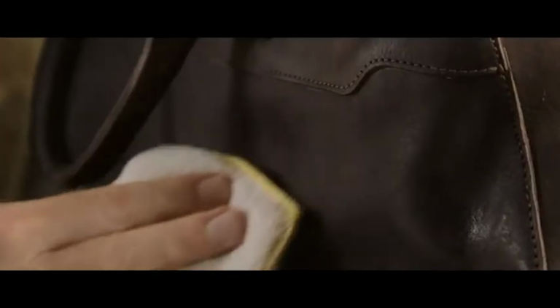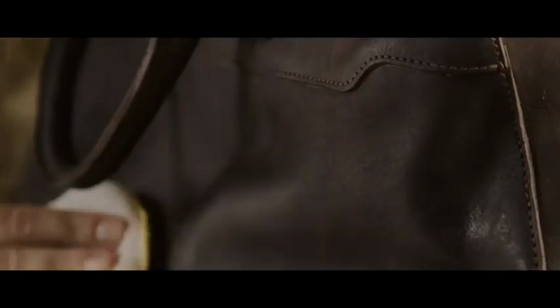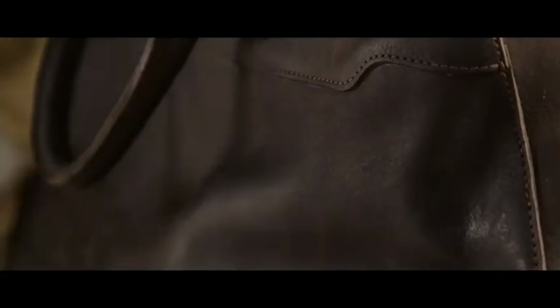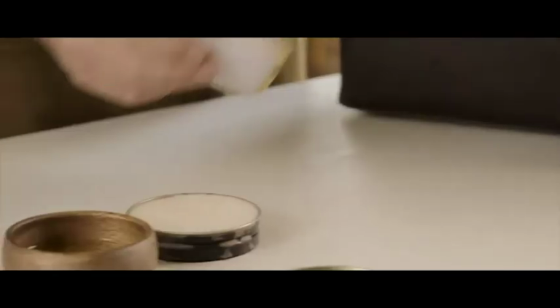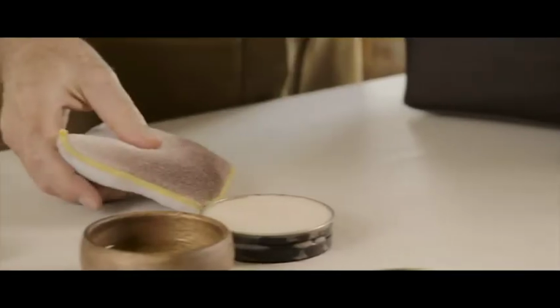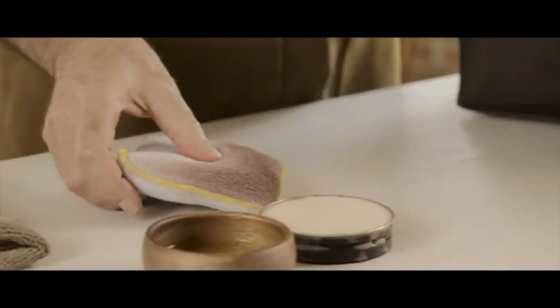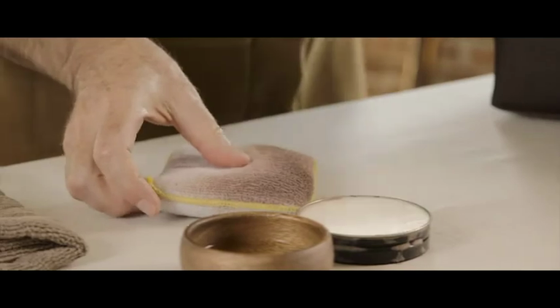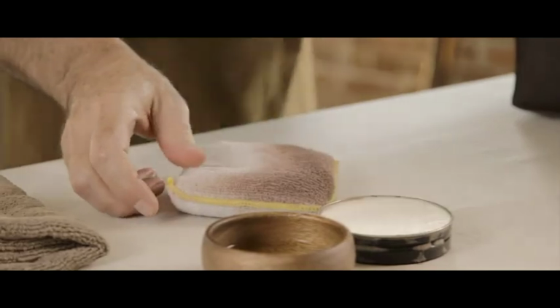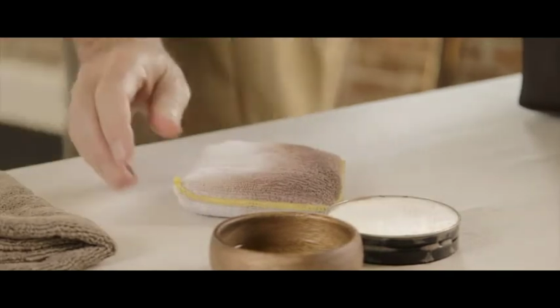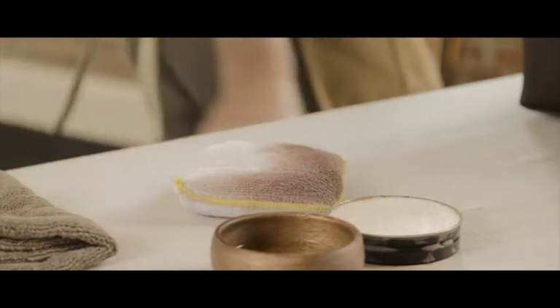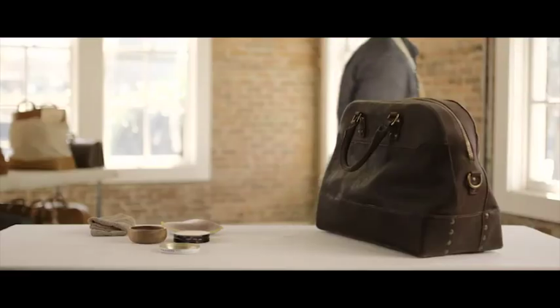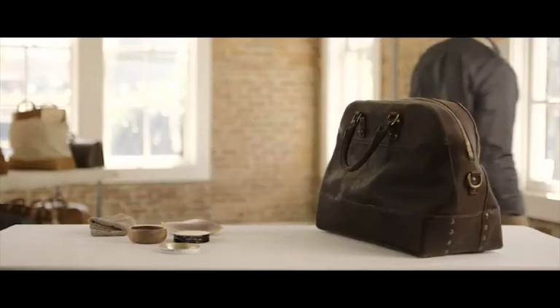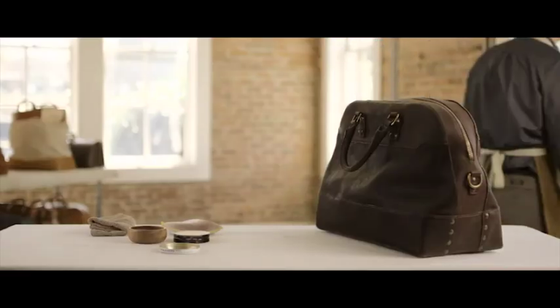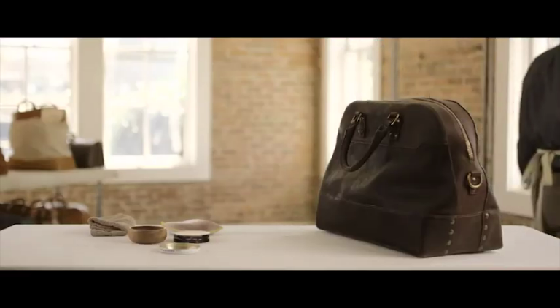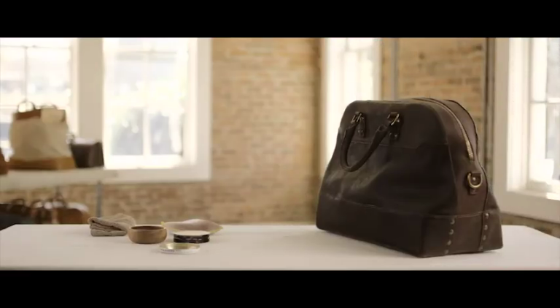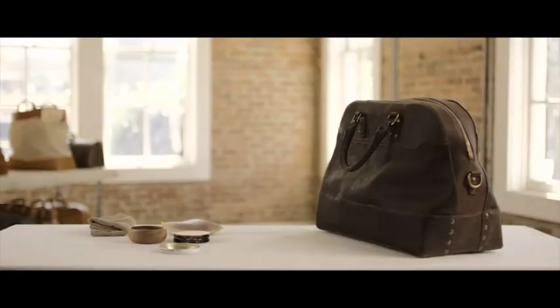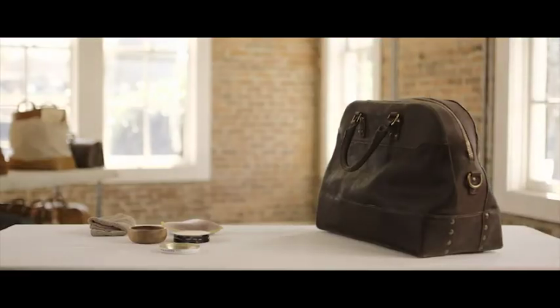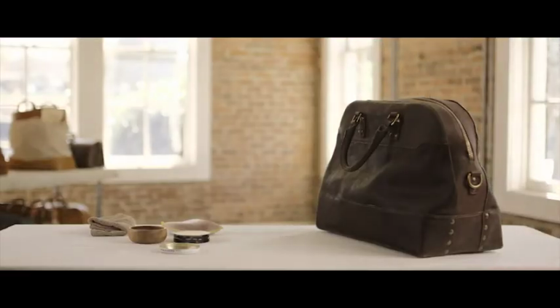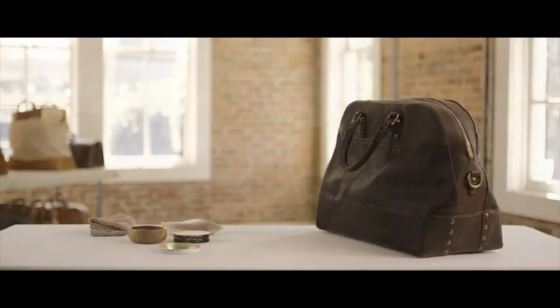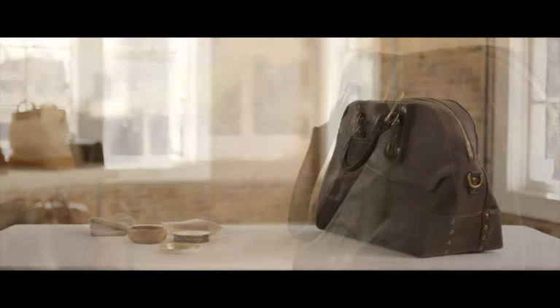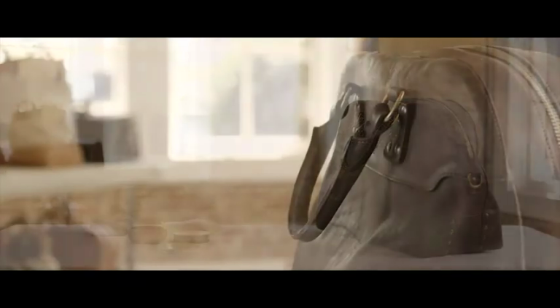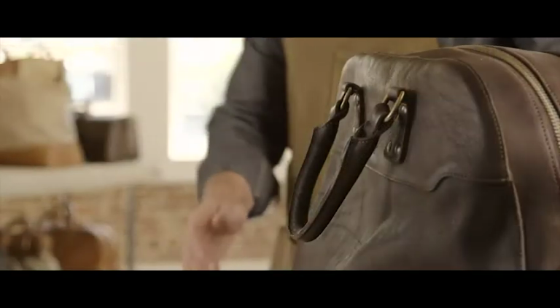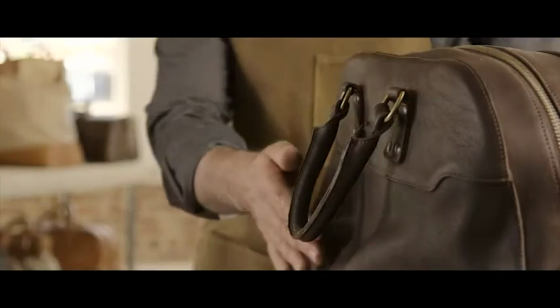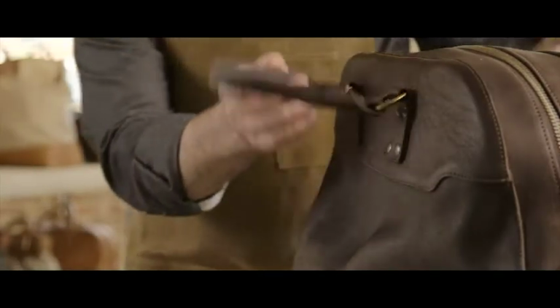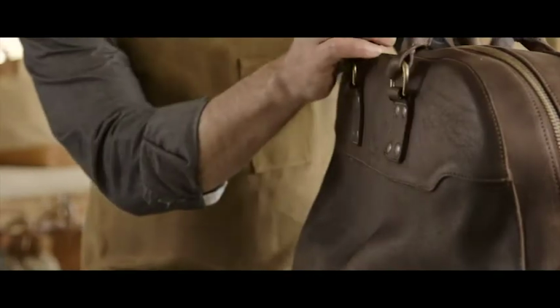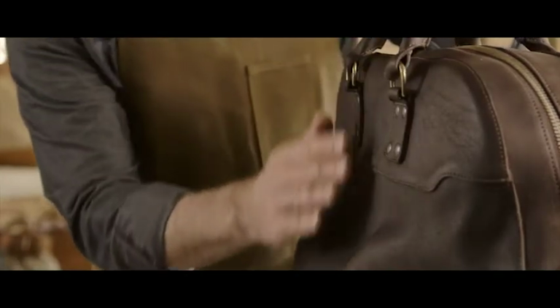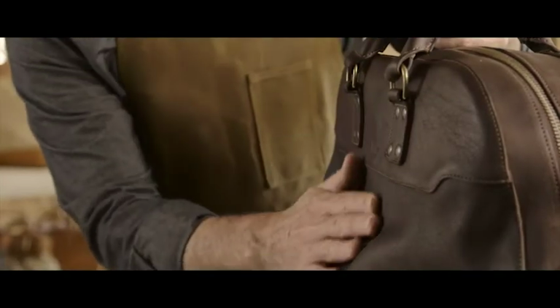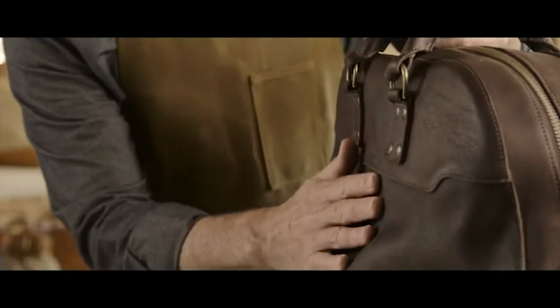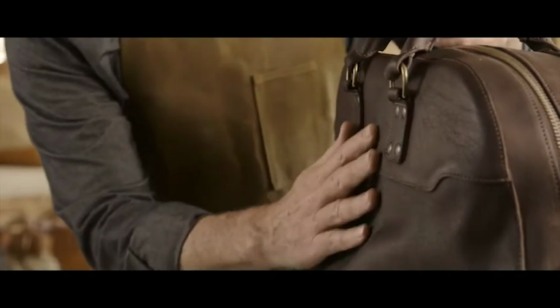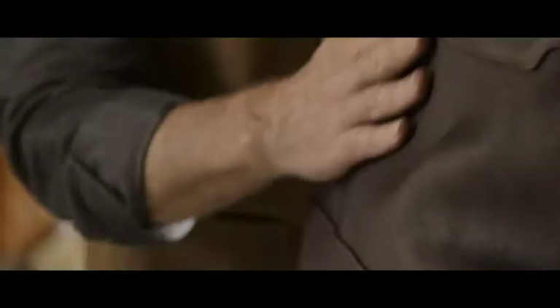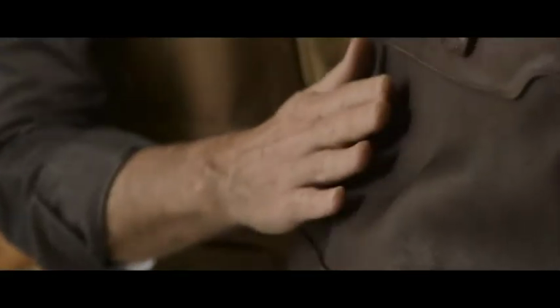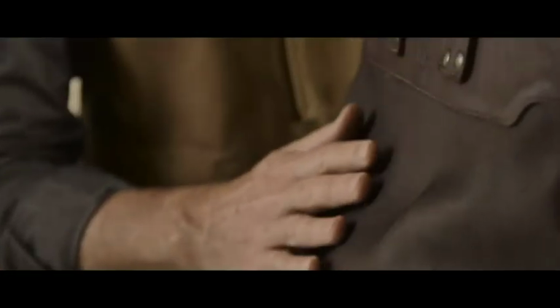You might notice a bit of leather dye on your sponge or pad, but don't worry — that's typical. From there, we want to give the saddle soap some time to dry.